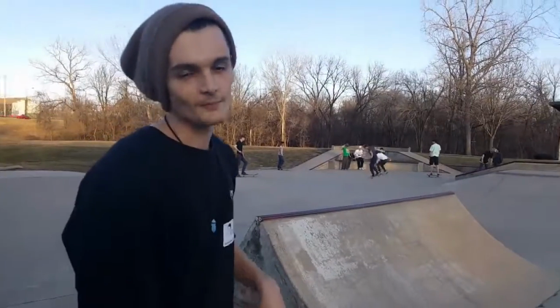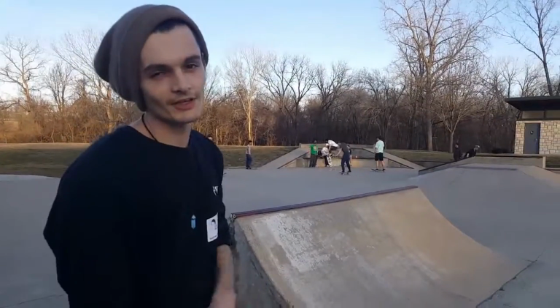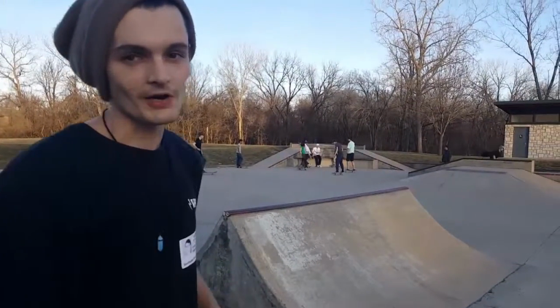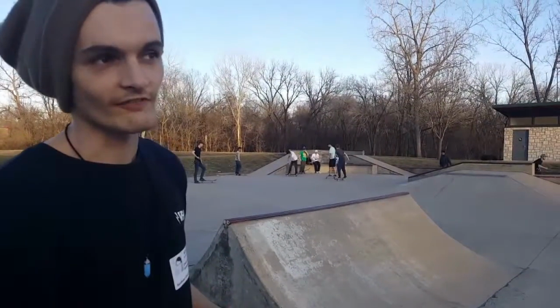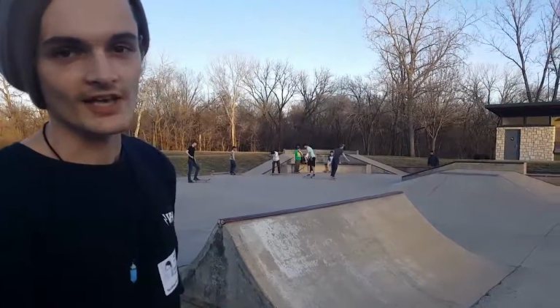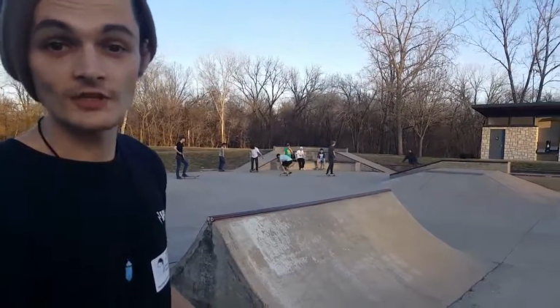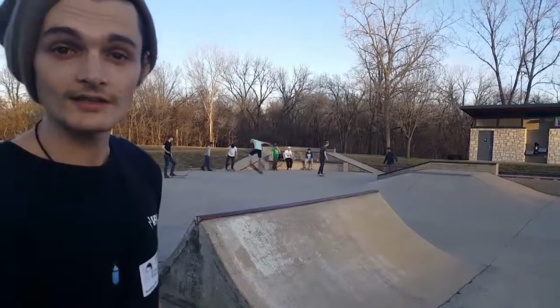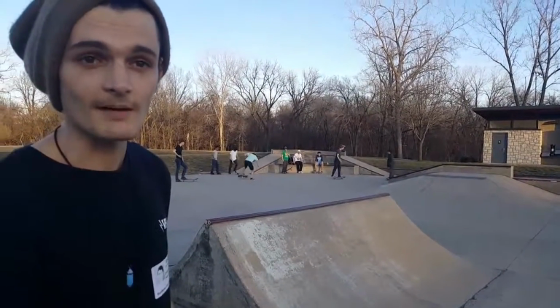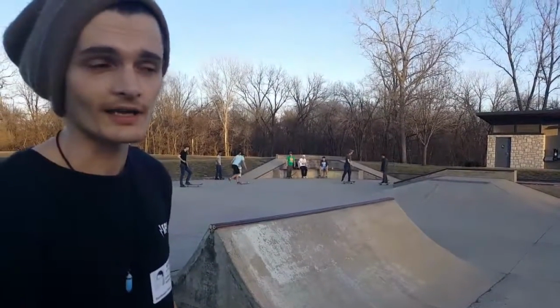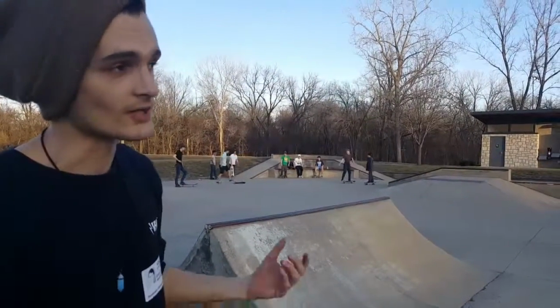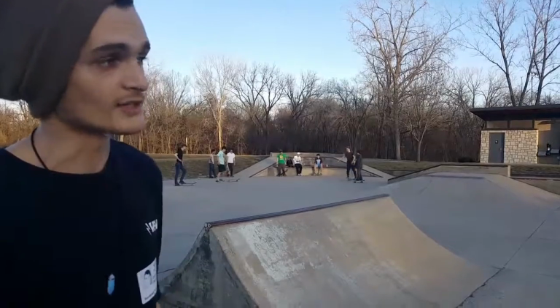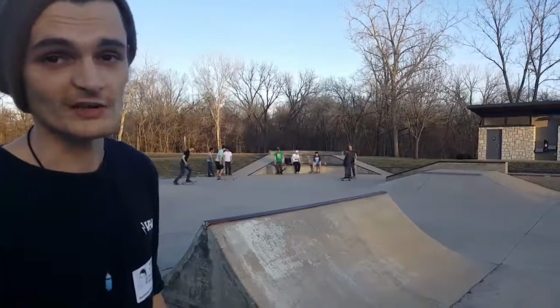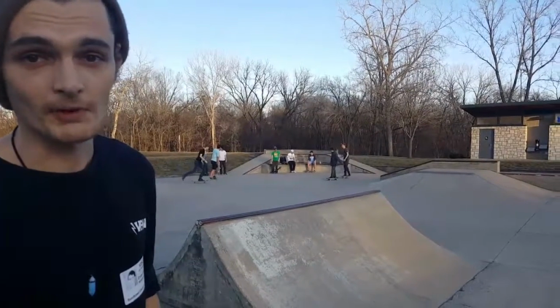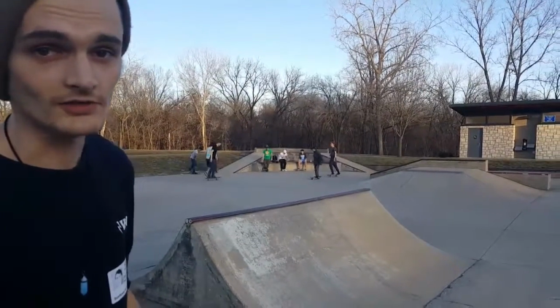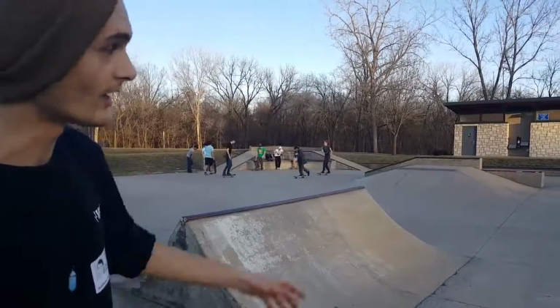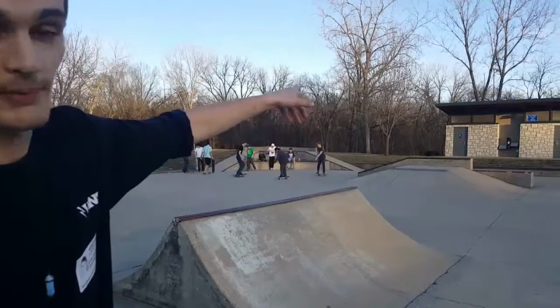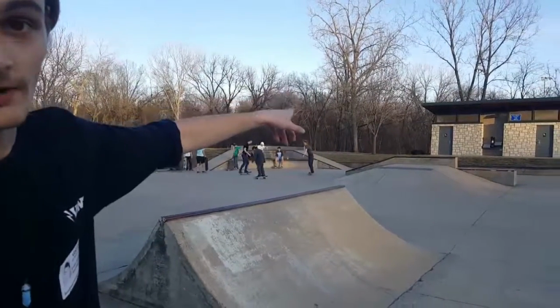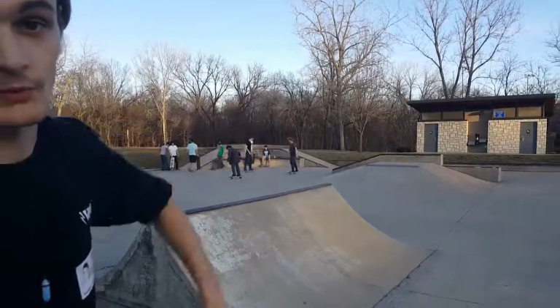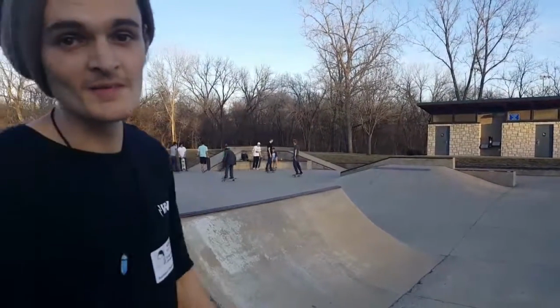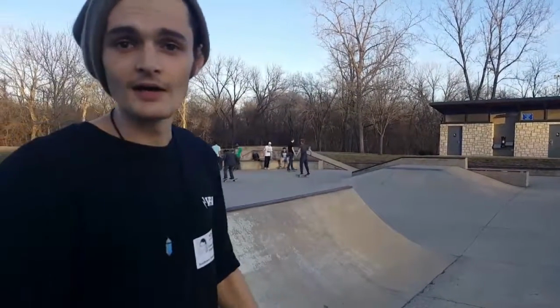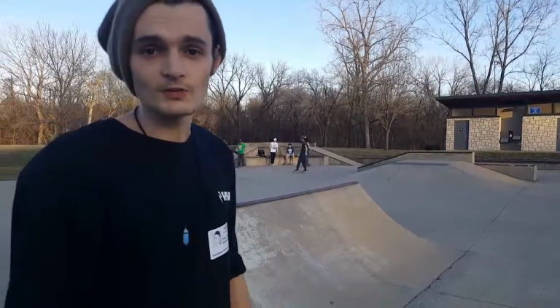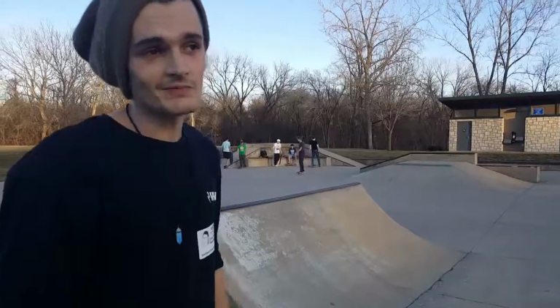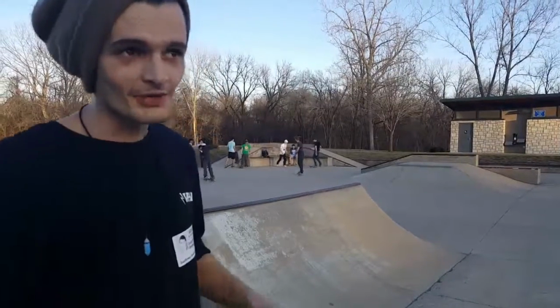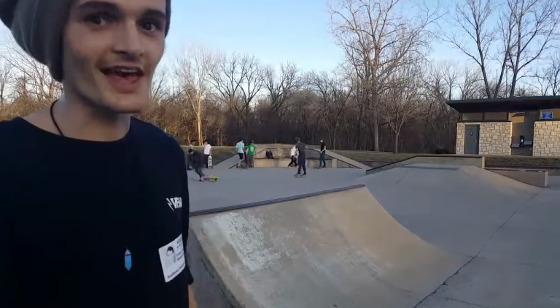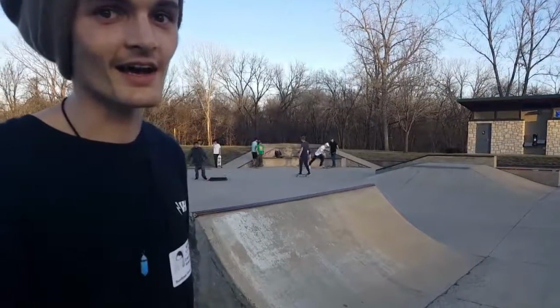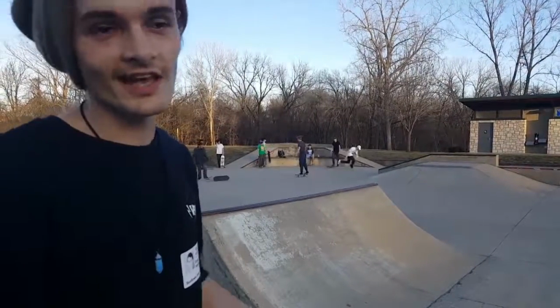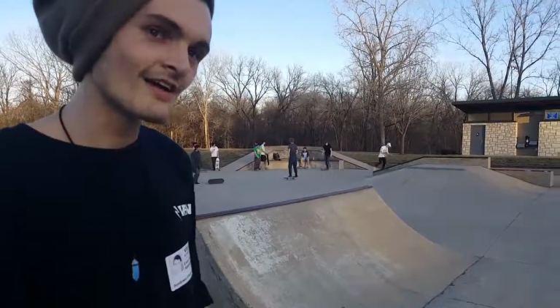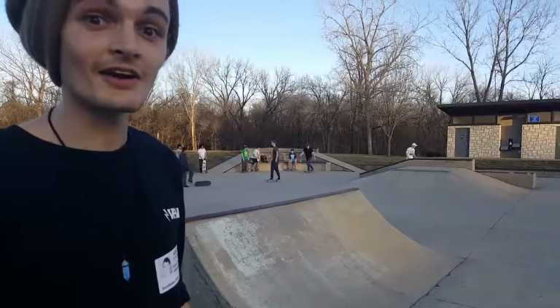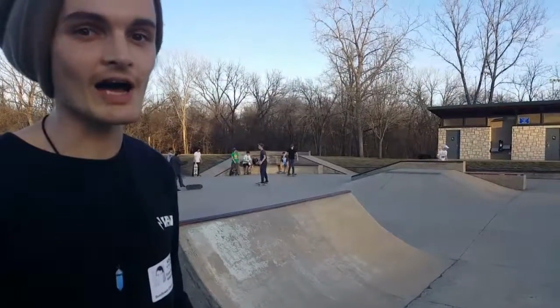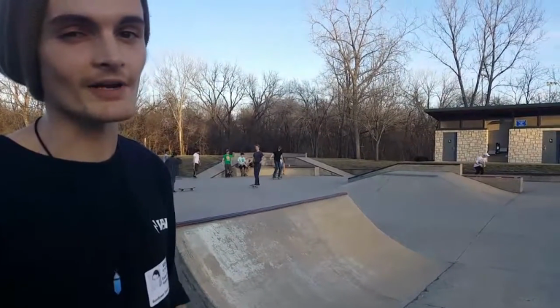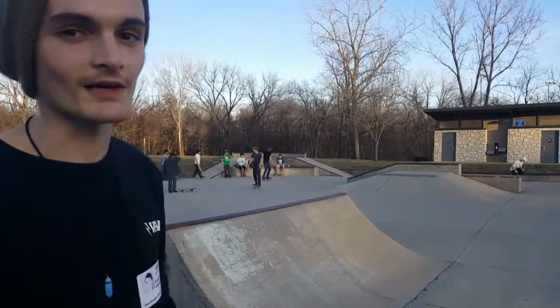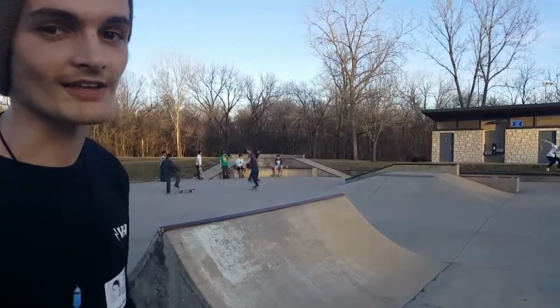I'd probably give this park maybe like a 5 out of 10. If you're in the area, definitely stop by — it's no helmets, free, public park, so it's cool. The bathrooms are closed in the winter, but this park's pretty okay. If you're in the area, stop by, but it's probably not worth making a drive out to.